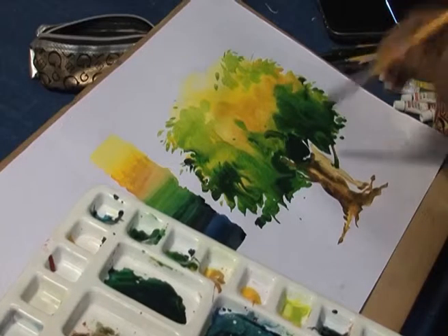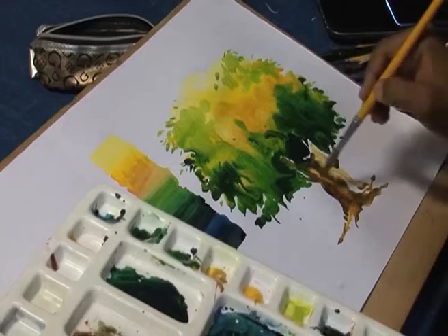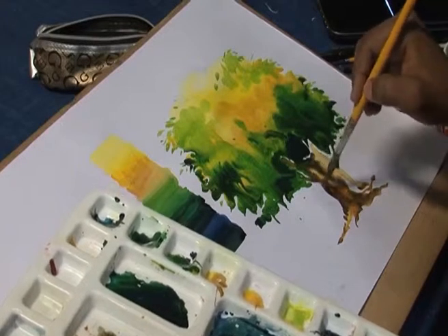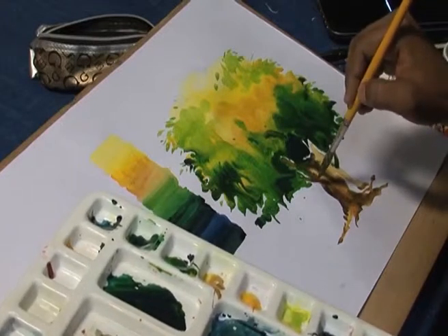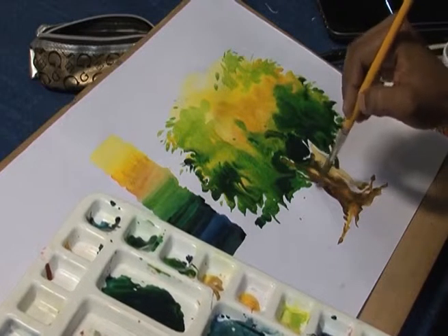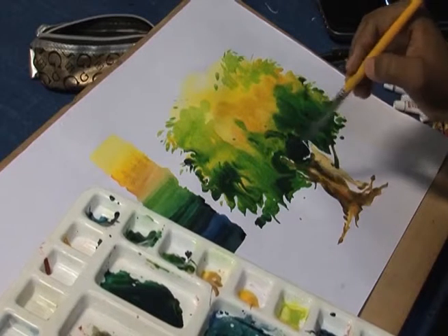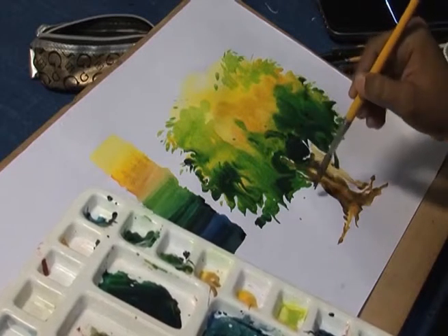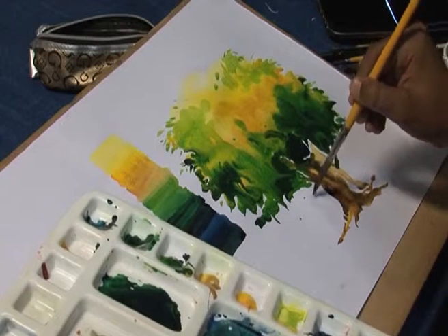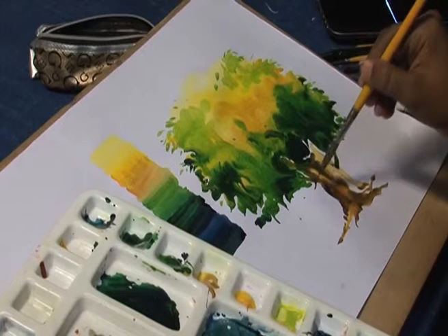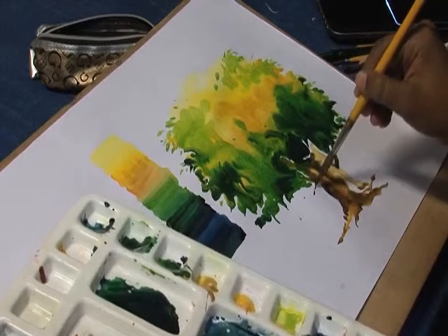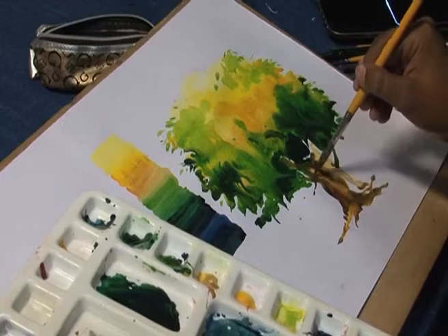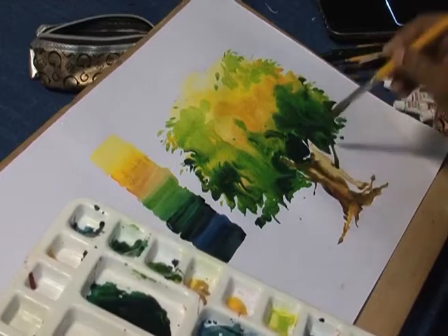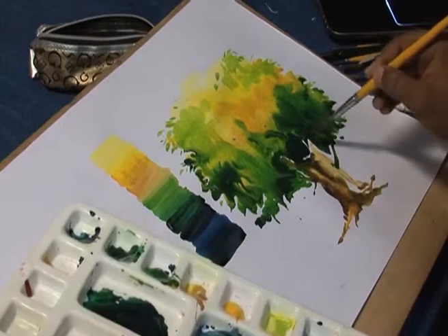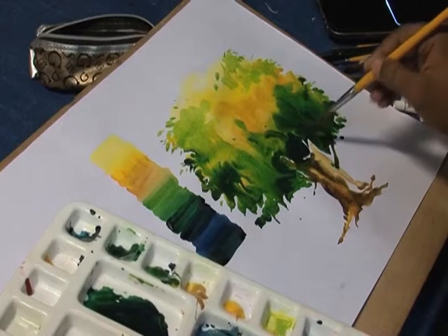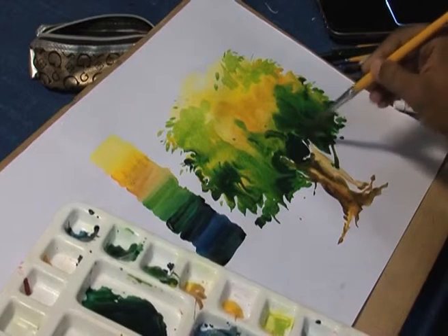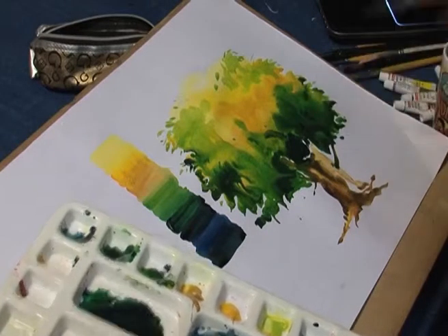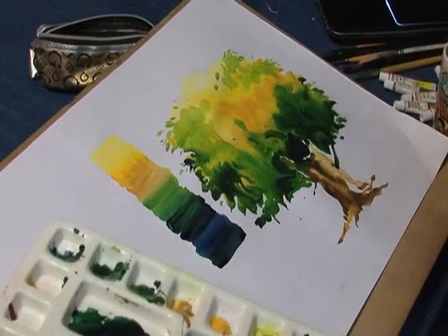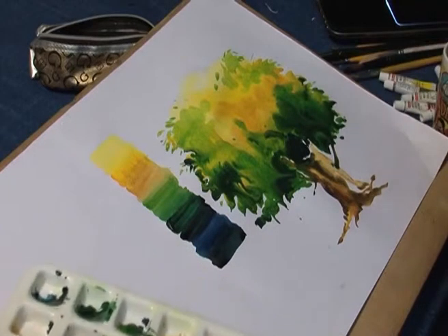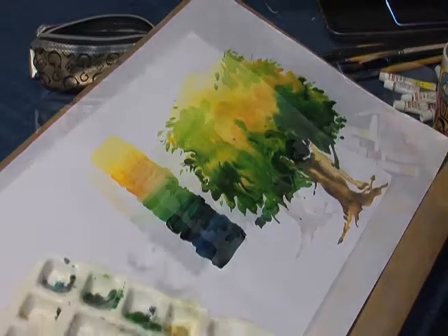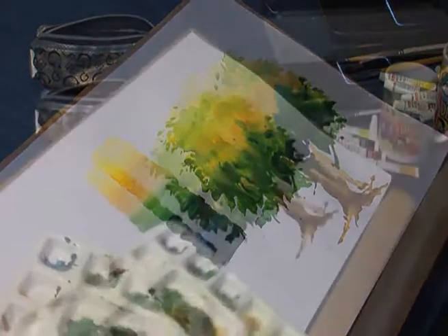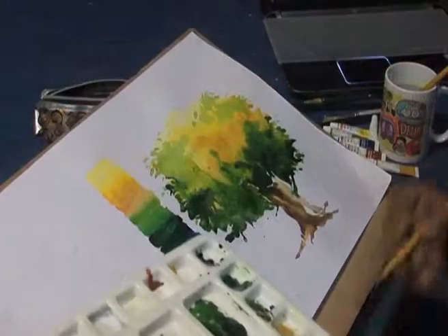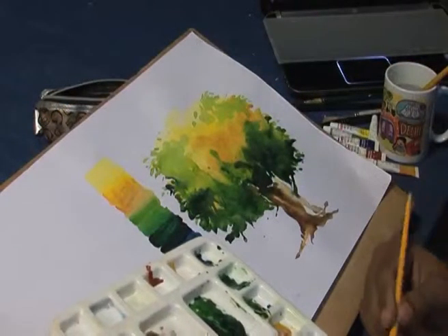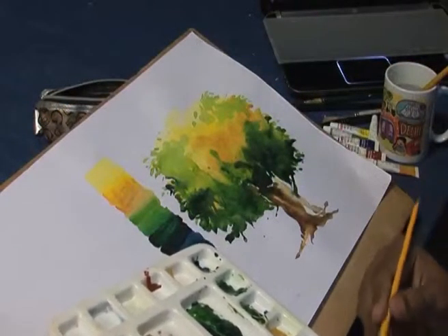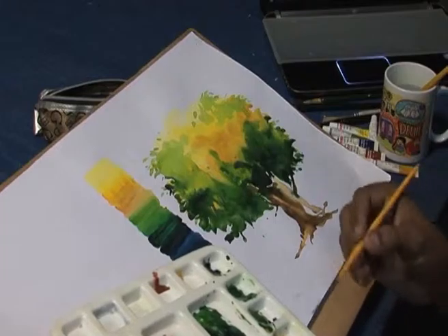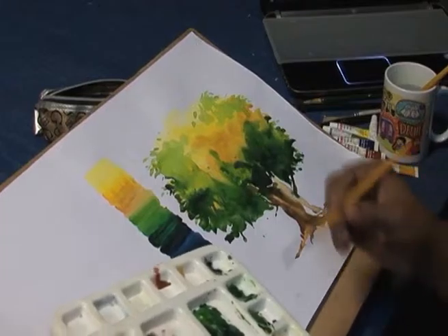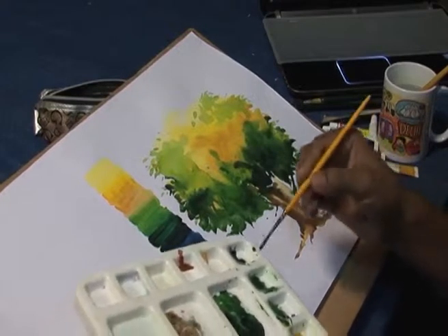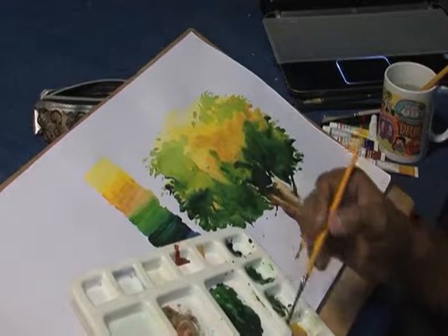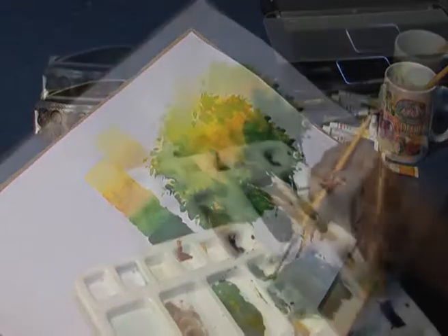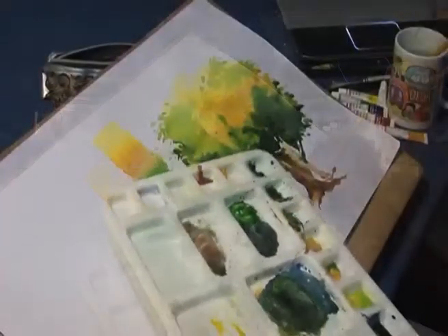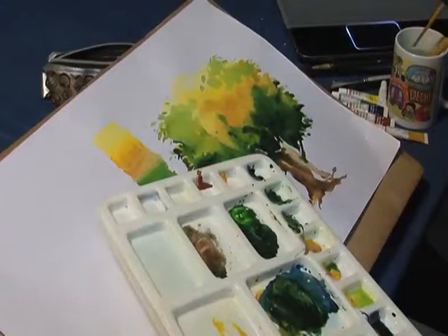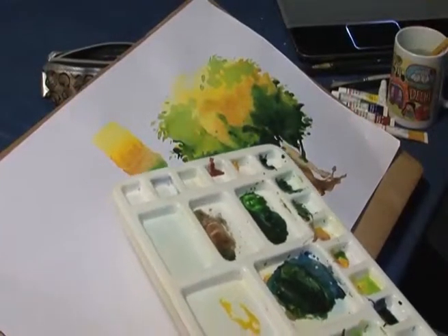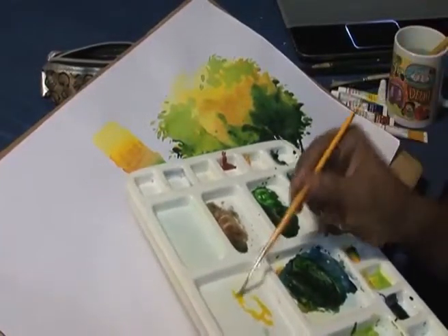Now we will wait for about 5 minutes to let the painting dry. After it becomes dry, we will add more detail on the tree.